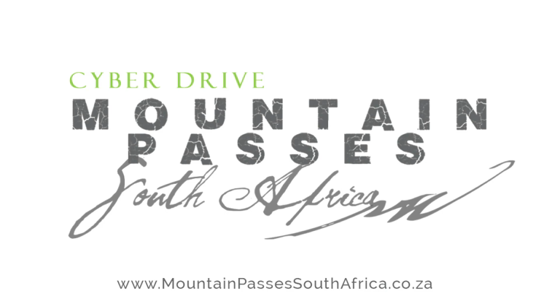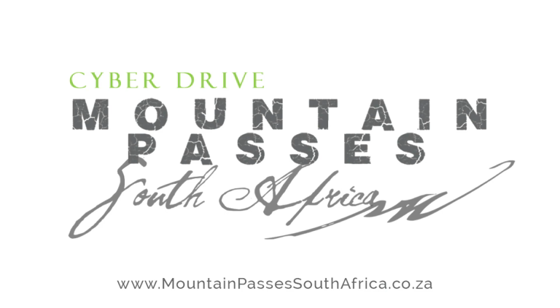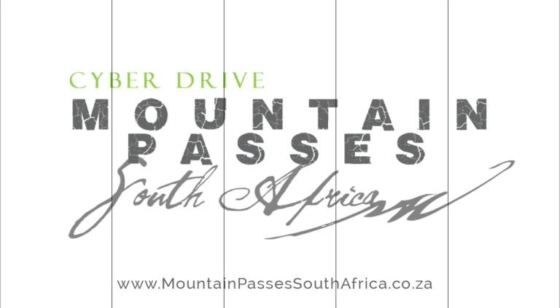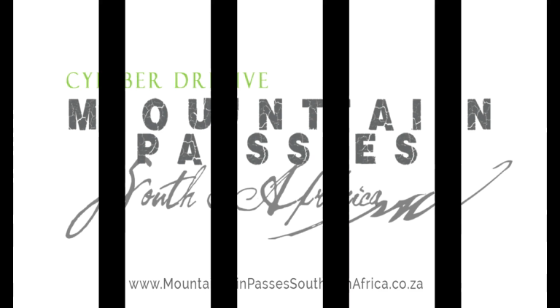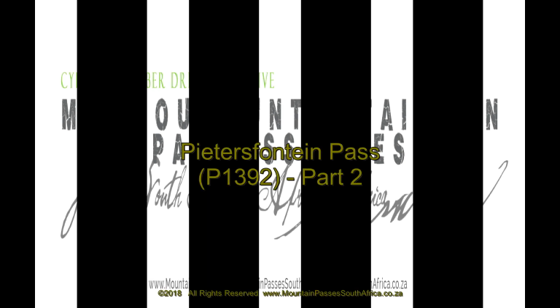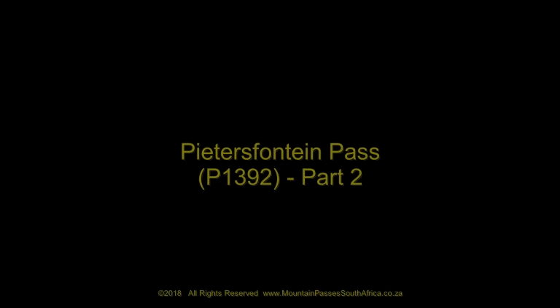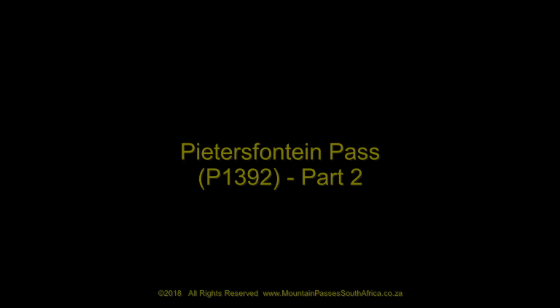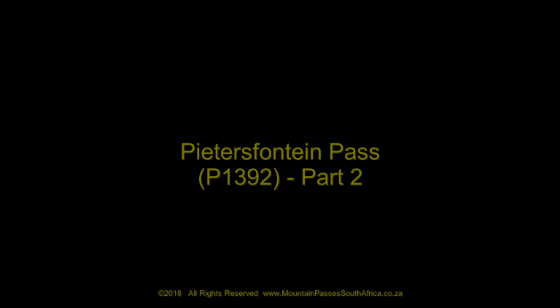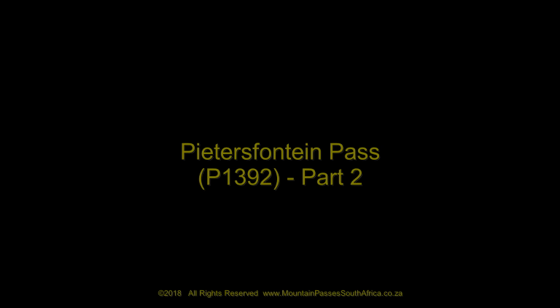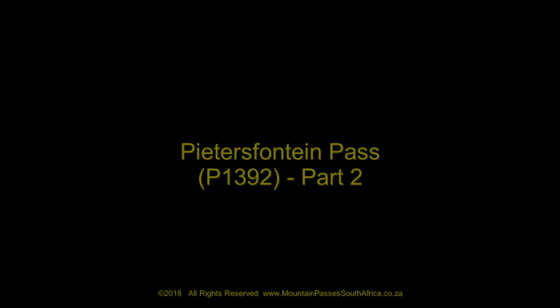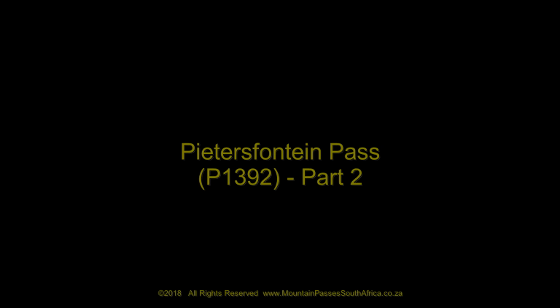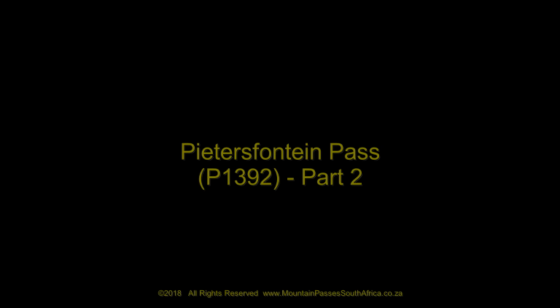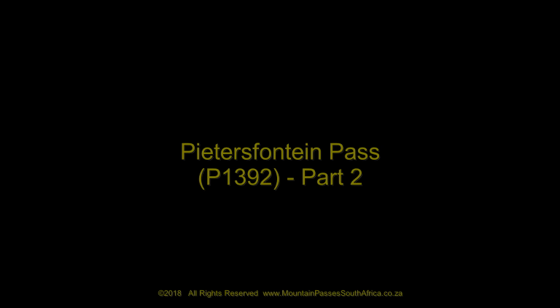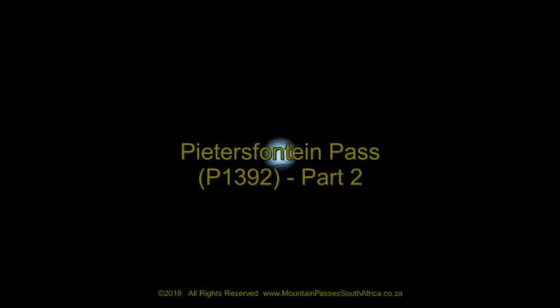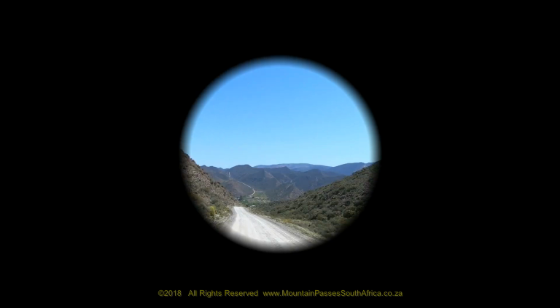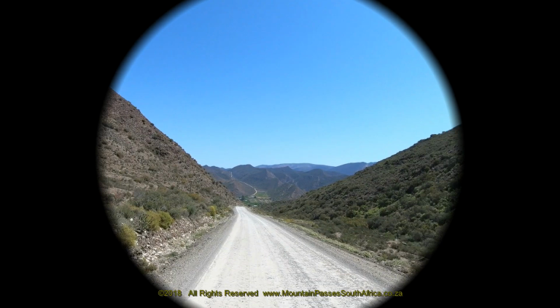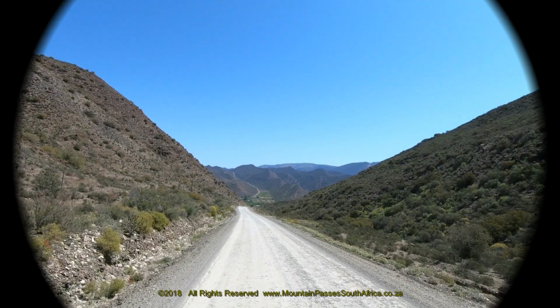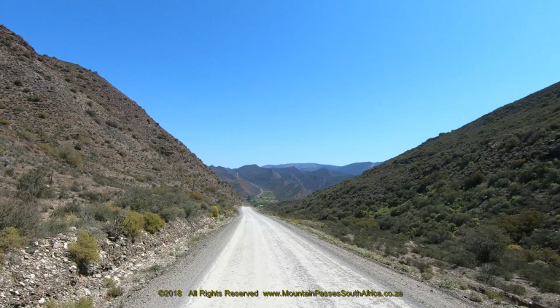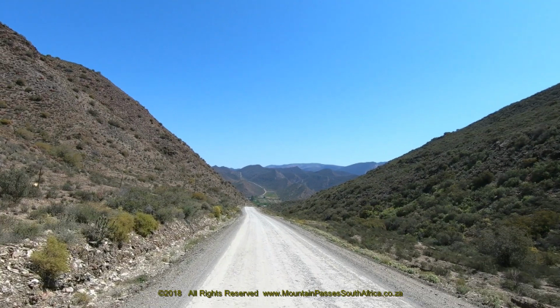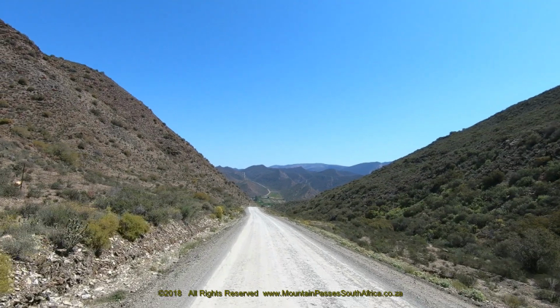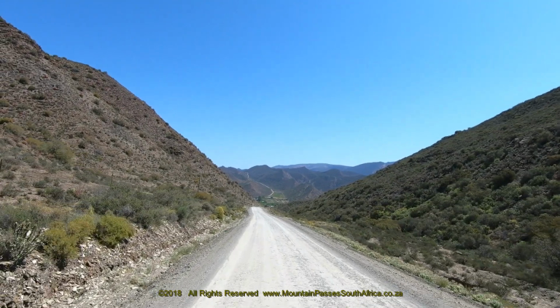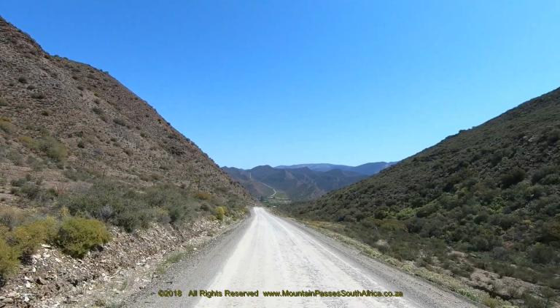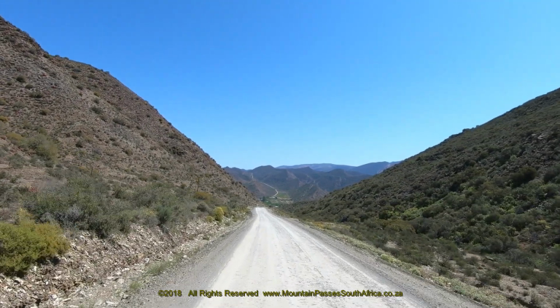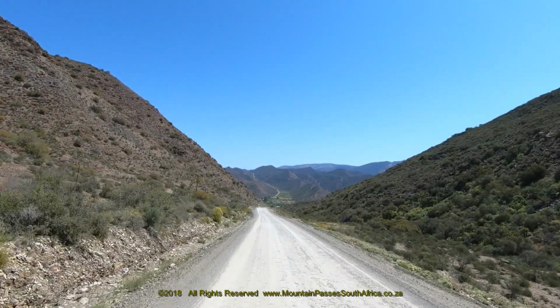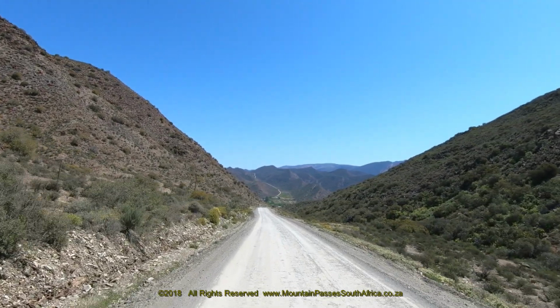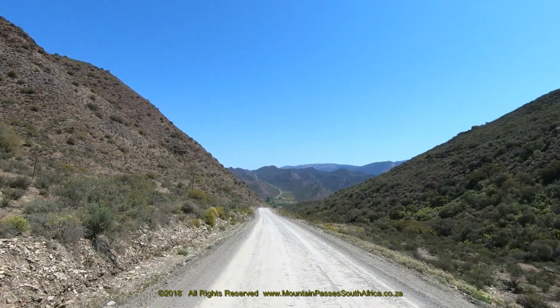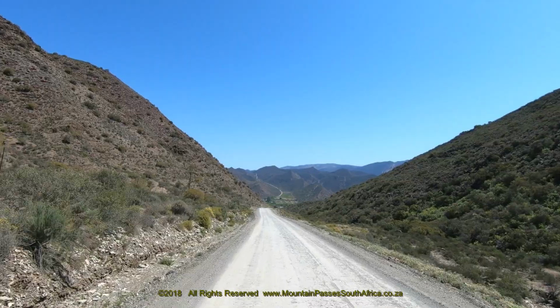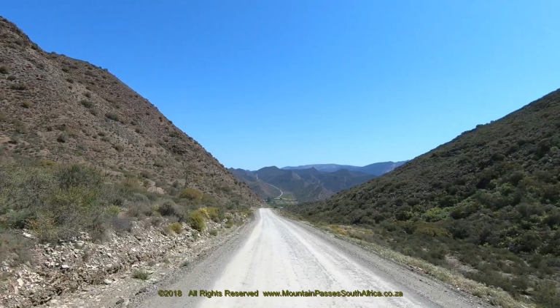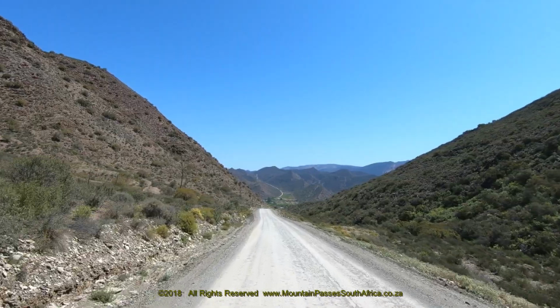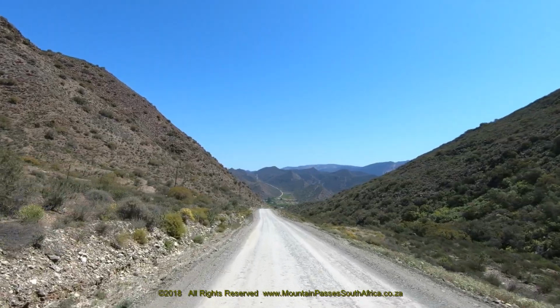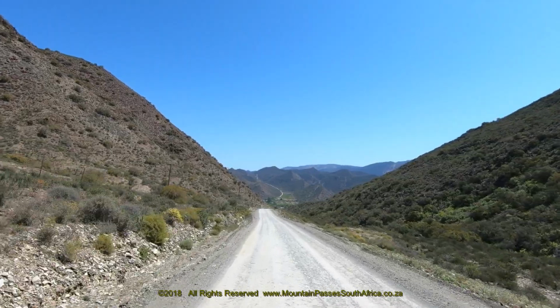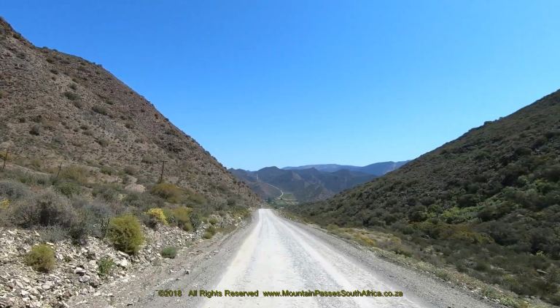Part 2 of the Petersfontein Pass covers the final two kilometers of the descent. If you intend driving this pass, it's important to watch part 1 first,